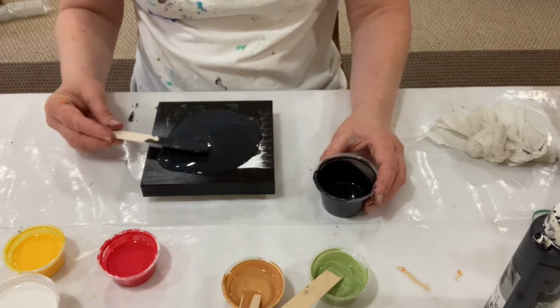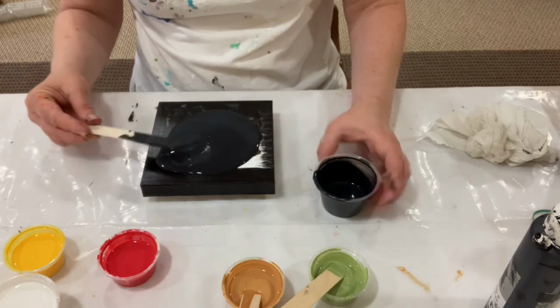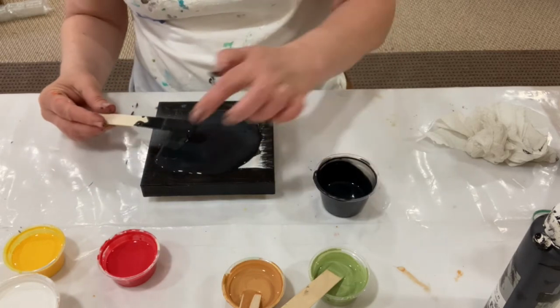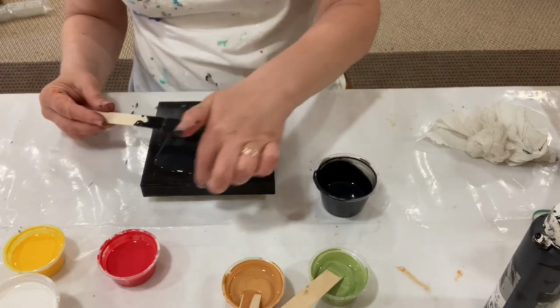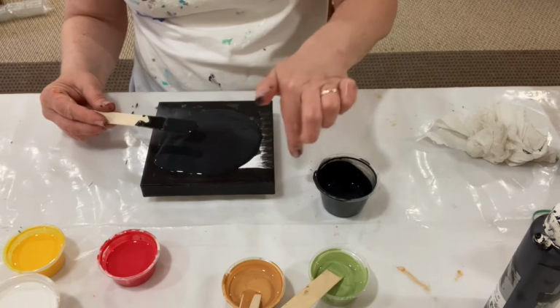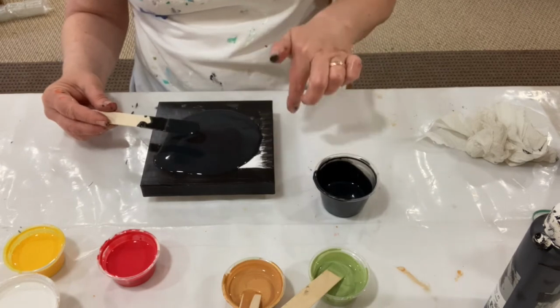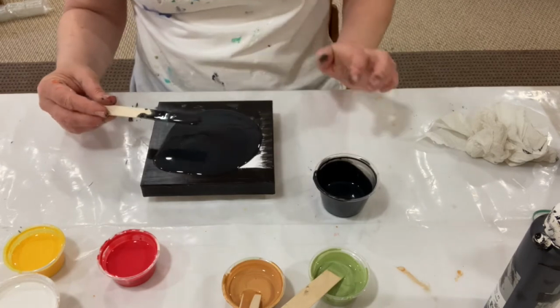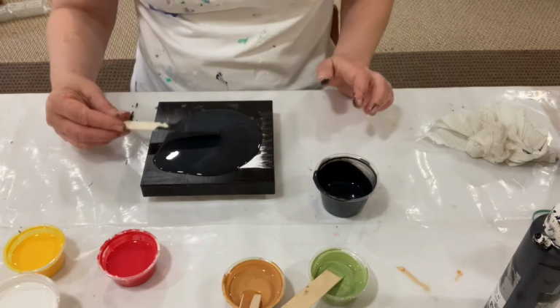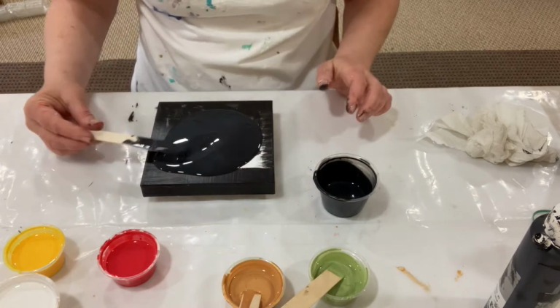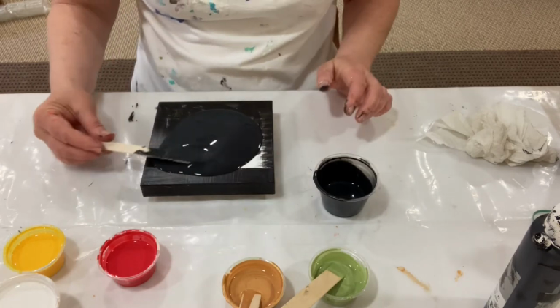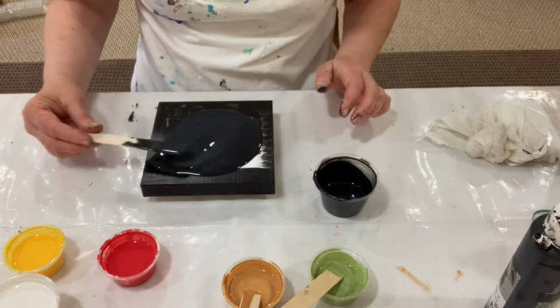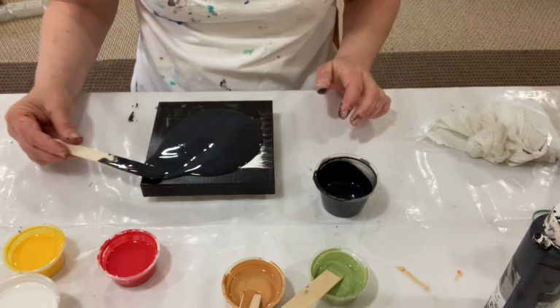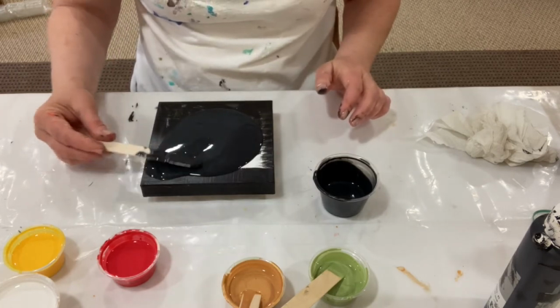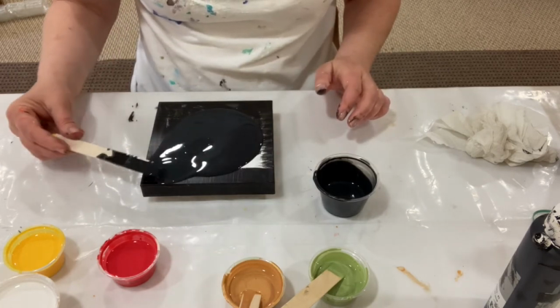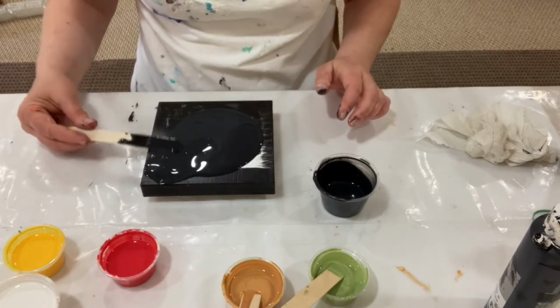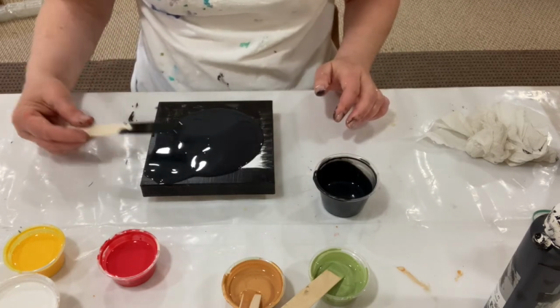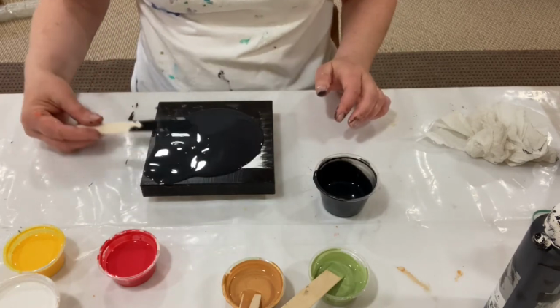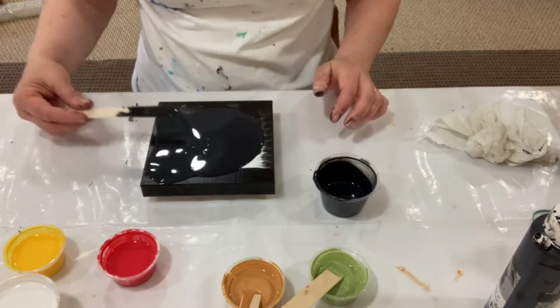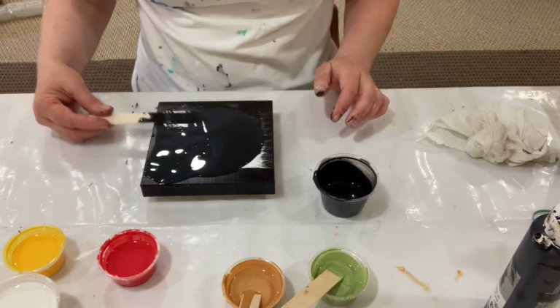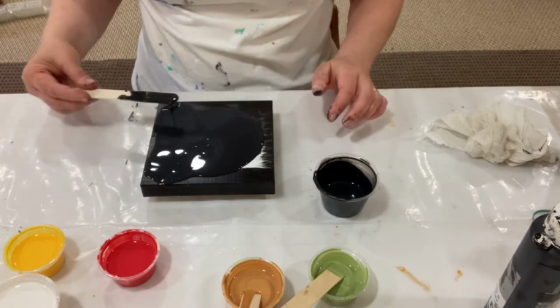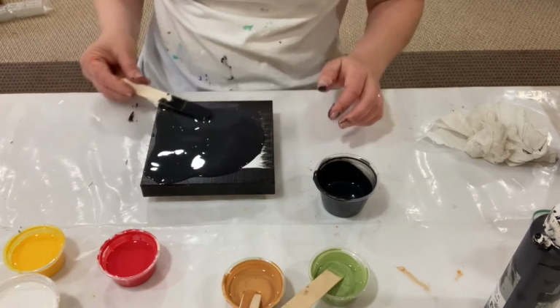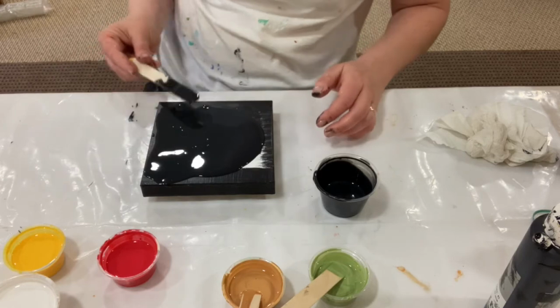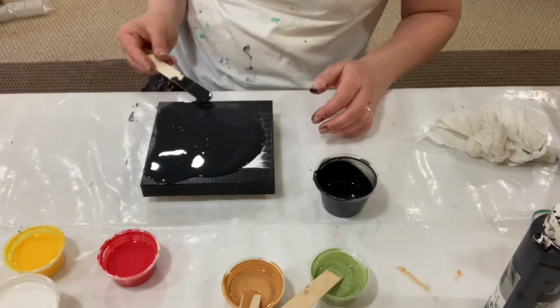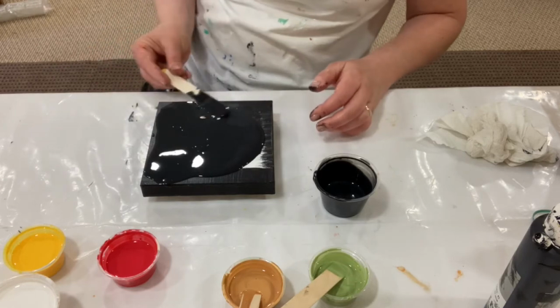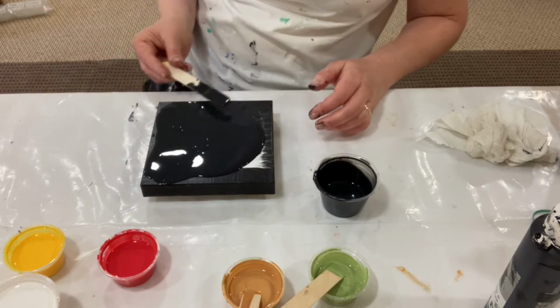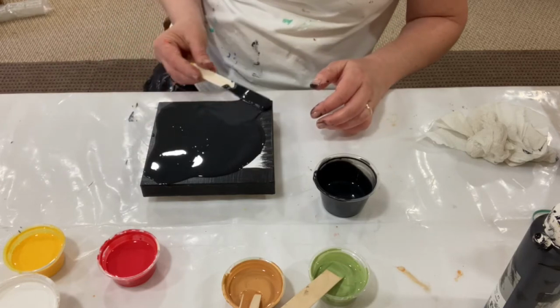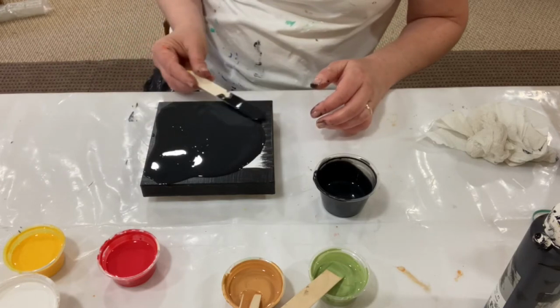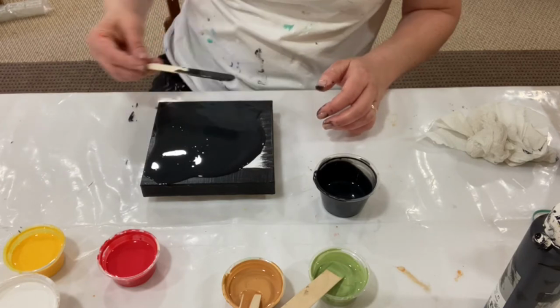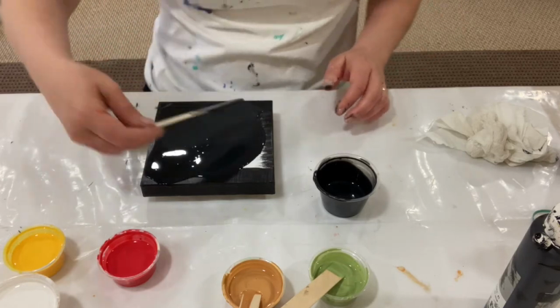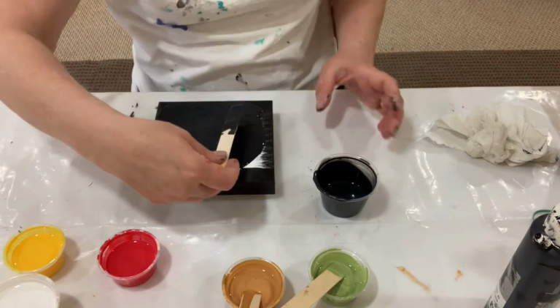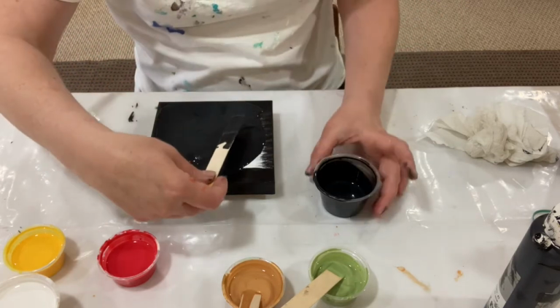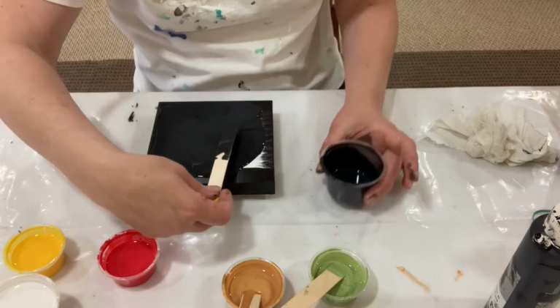I painted the sides so that I have nice dark sides and don't have to worry about the white peeking through the black. Putting down my black base.